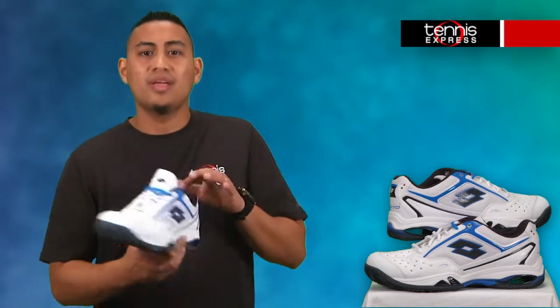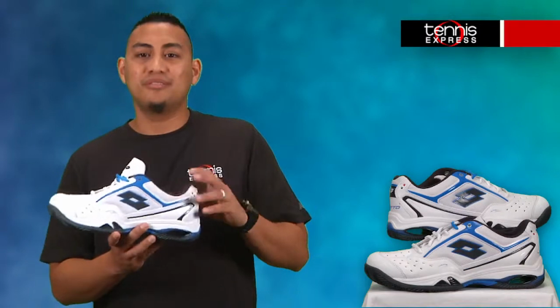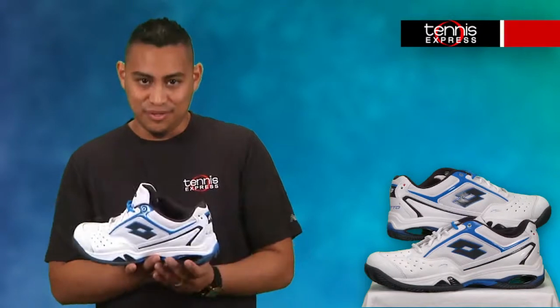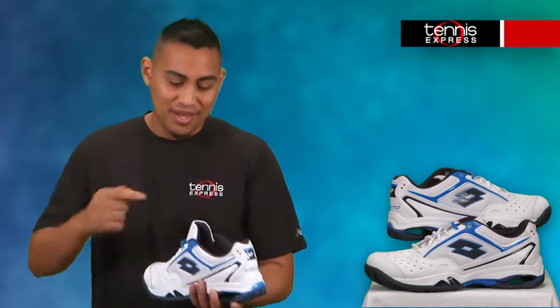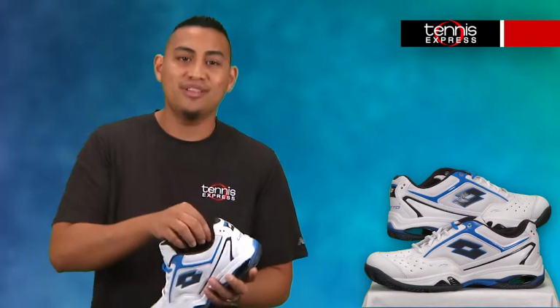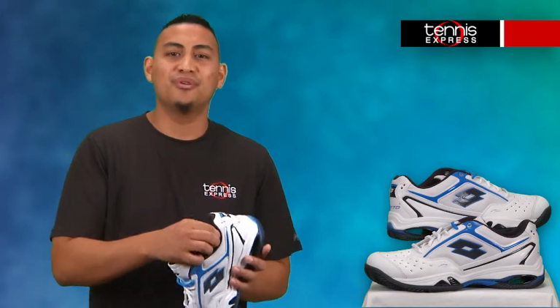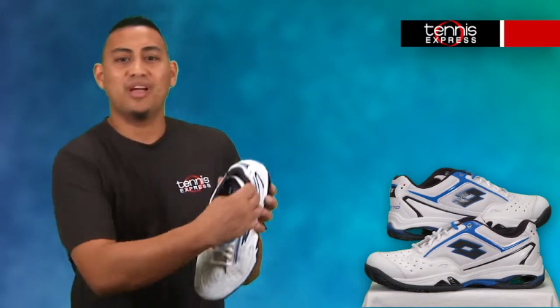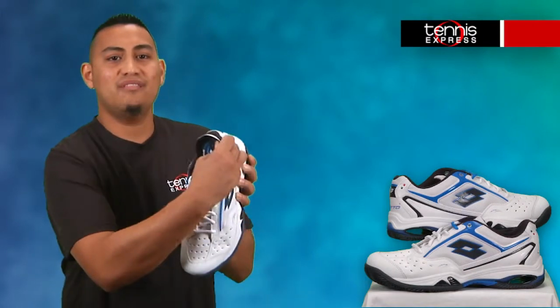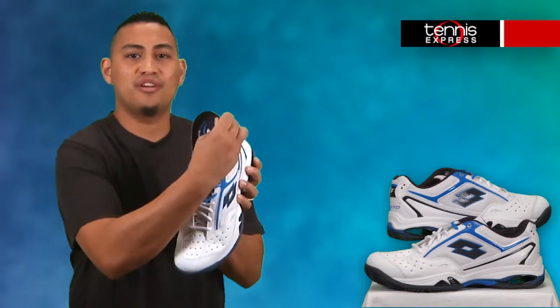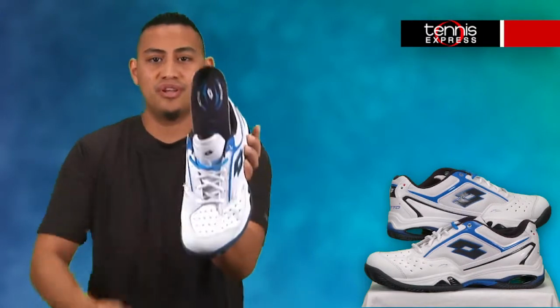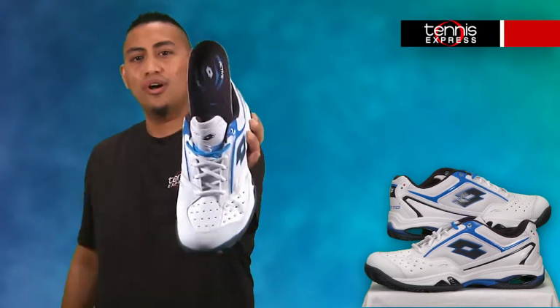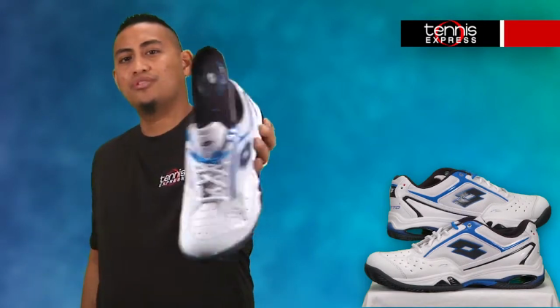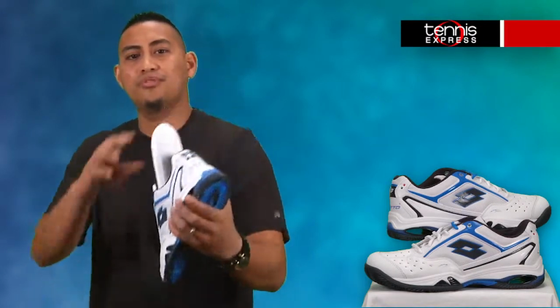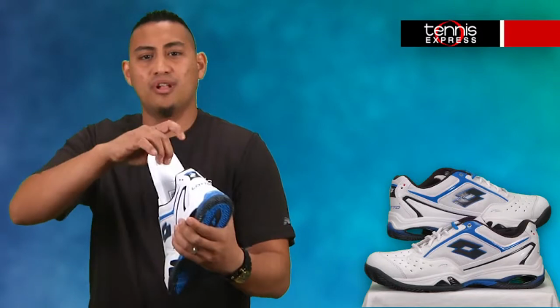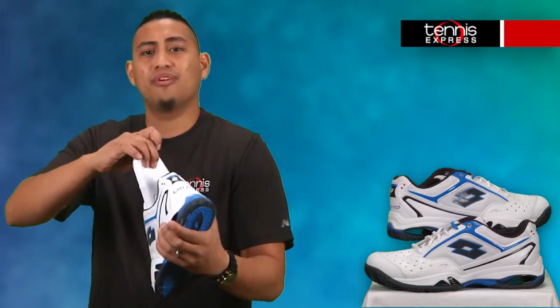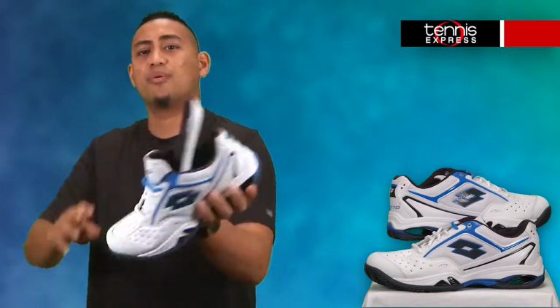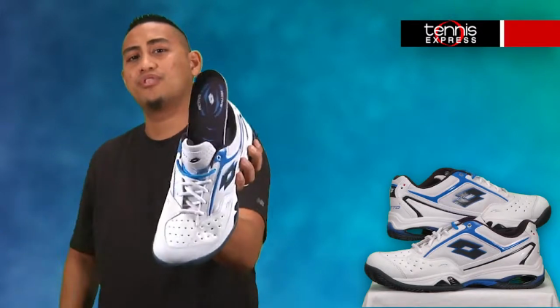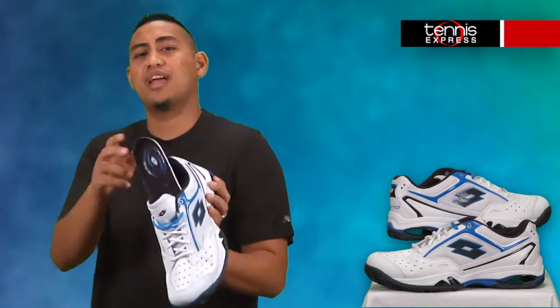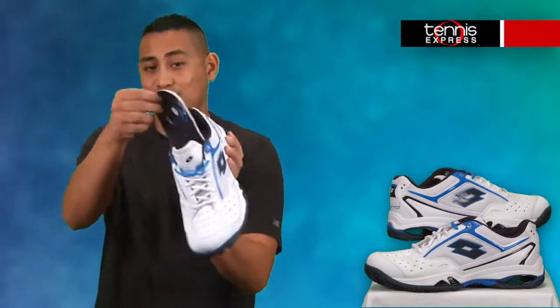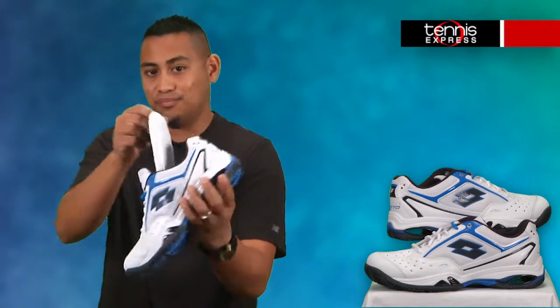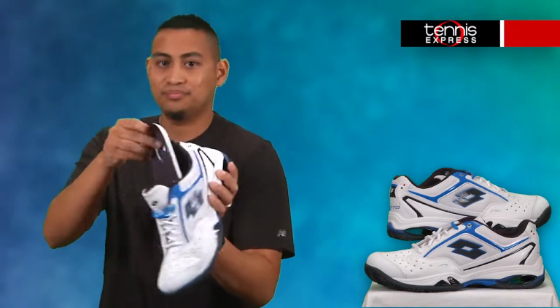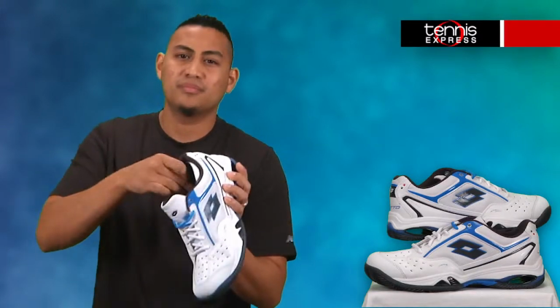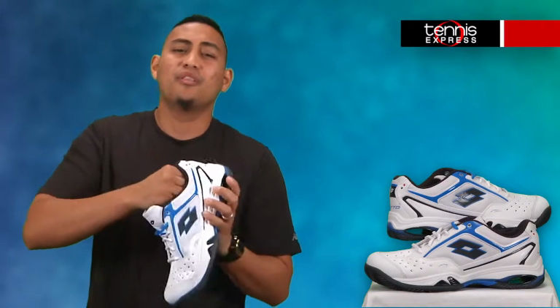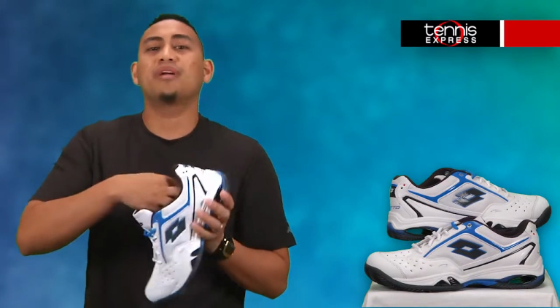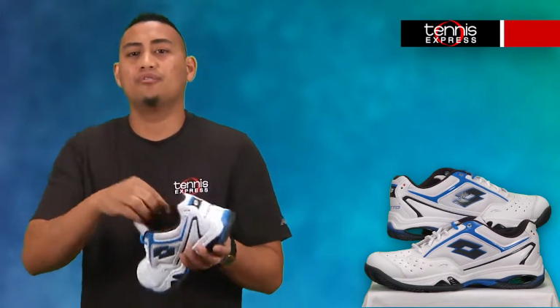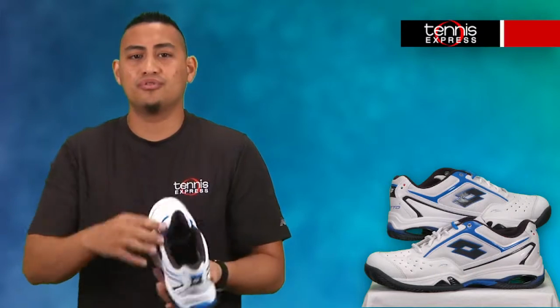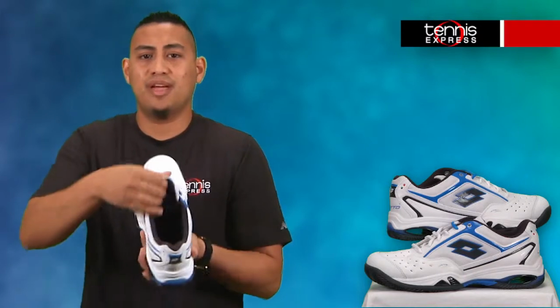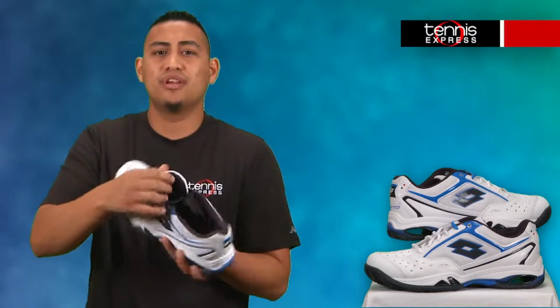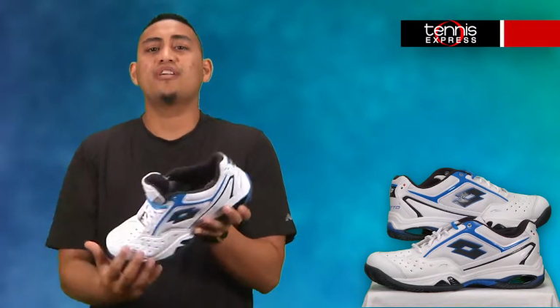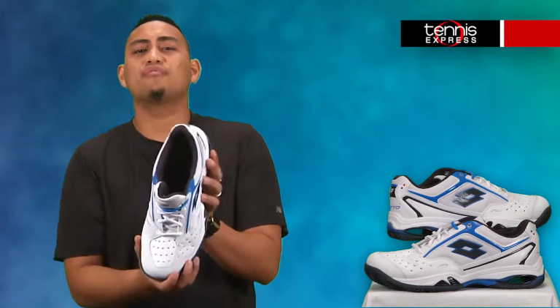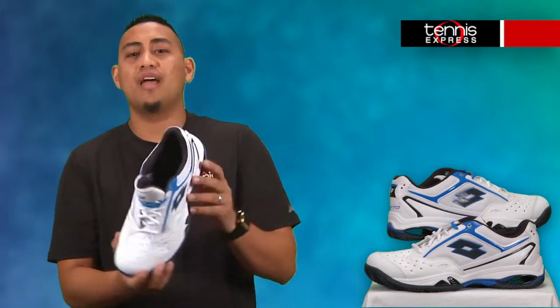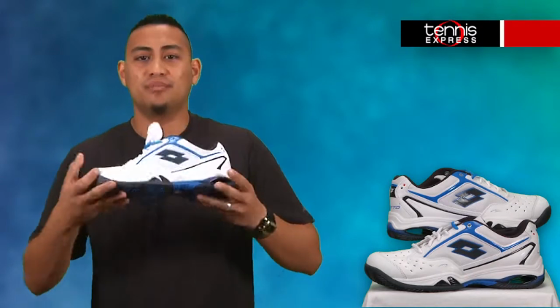Now to the insole. In the insole we have EVA cushioning along with SynPulse technology, providing responsive cushioning and energy return. The biomechanical foot control system aids natural range of motion and flexibility.